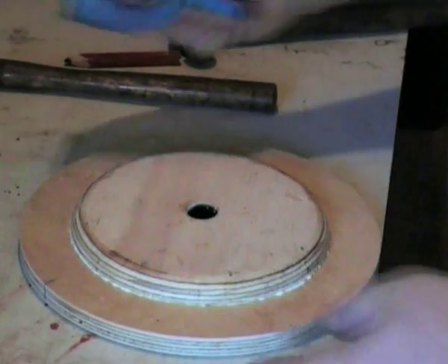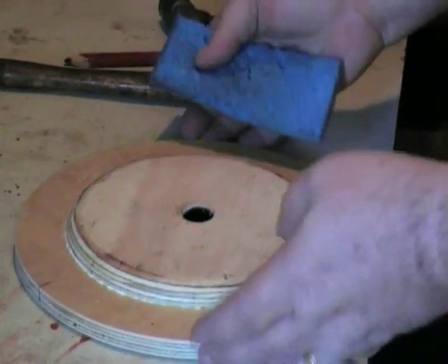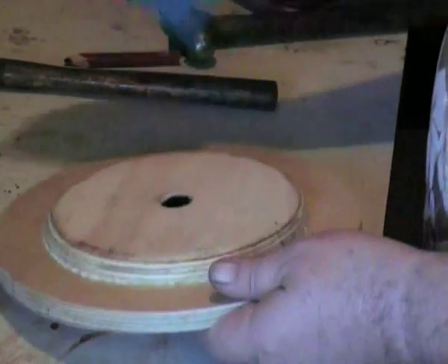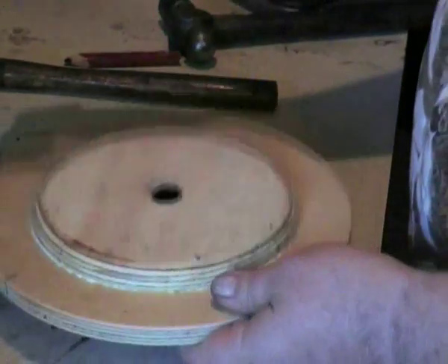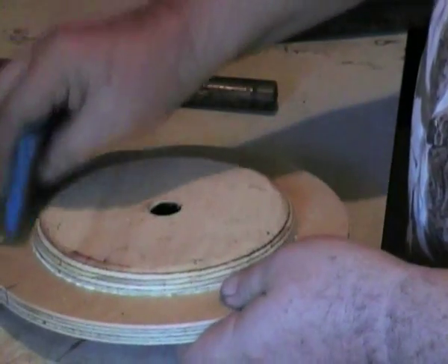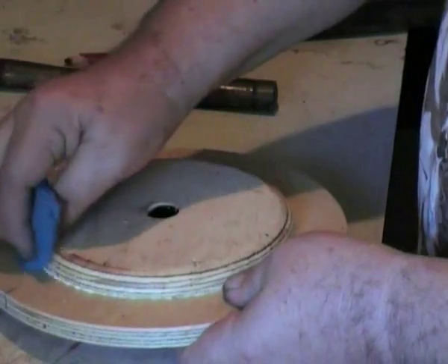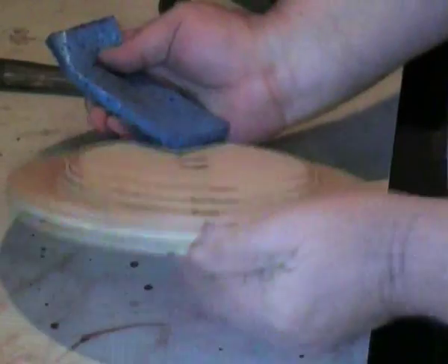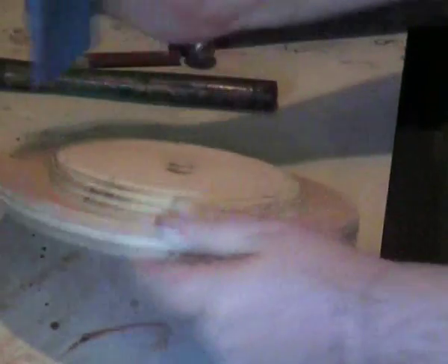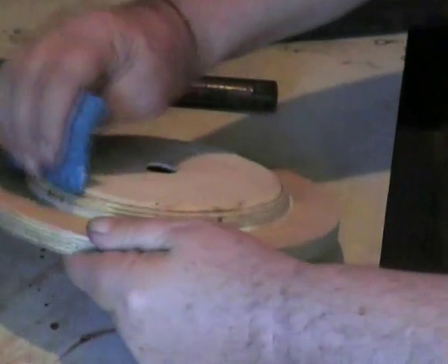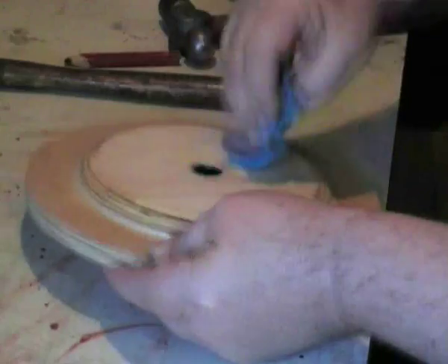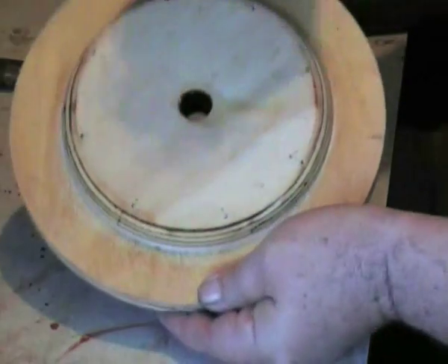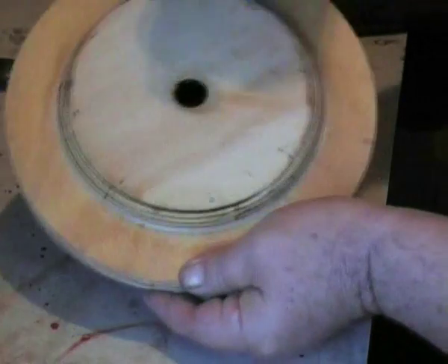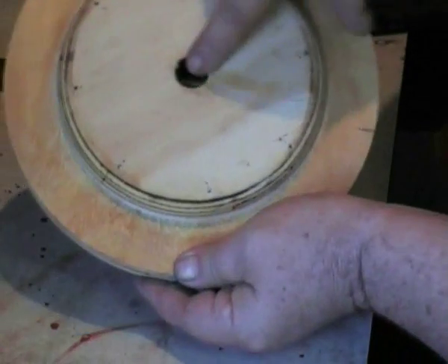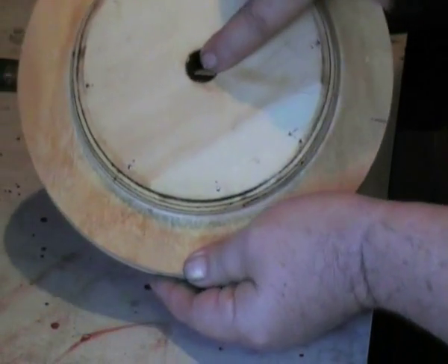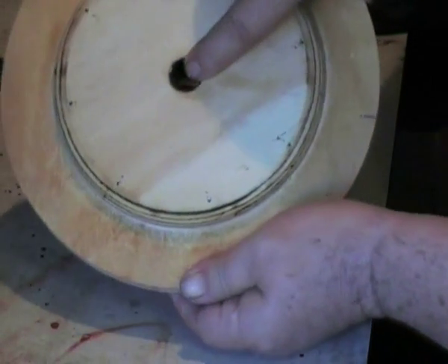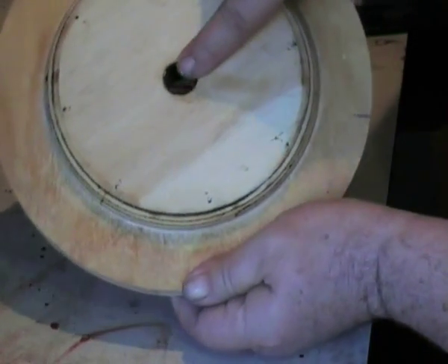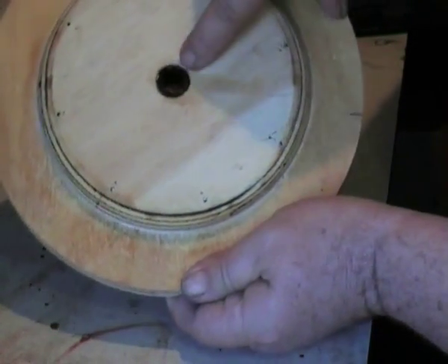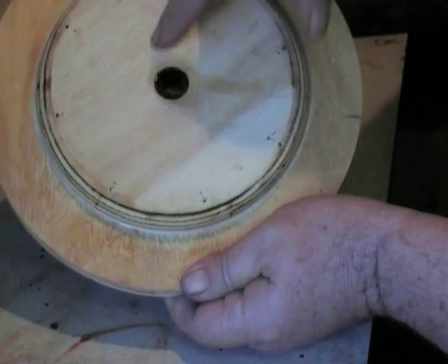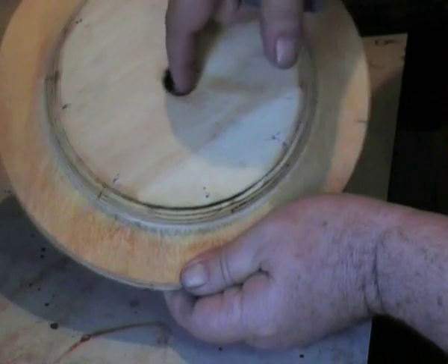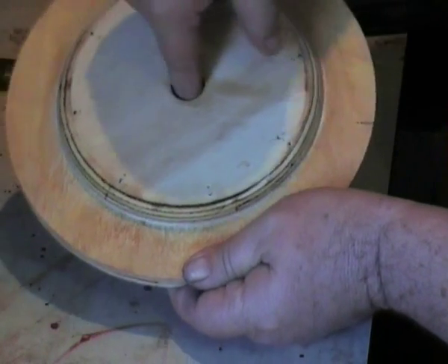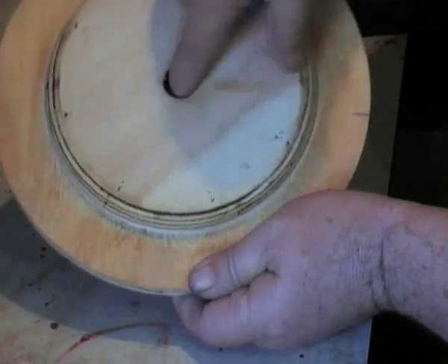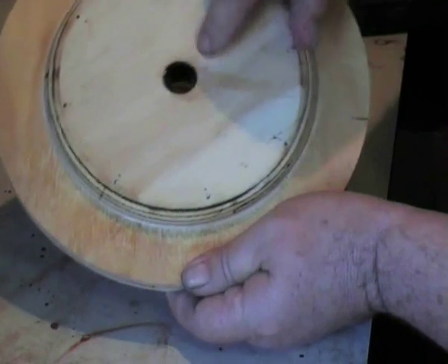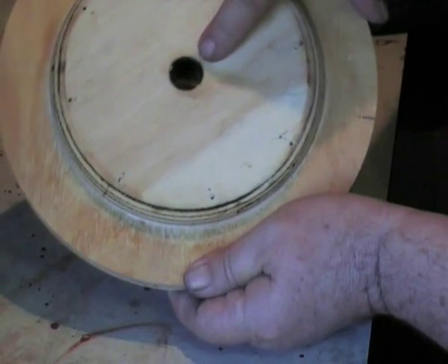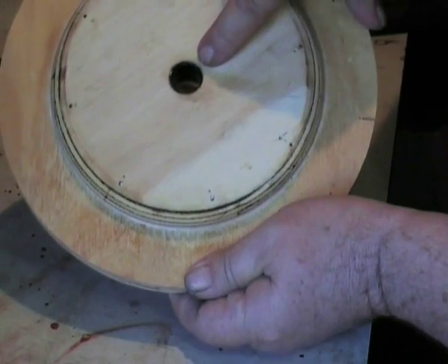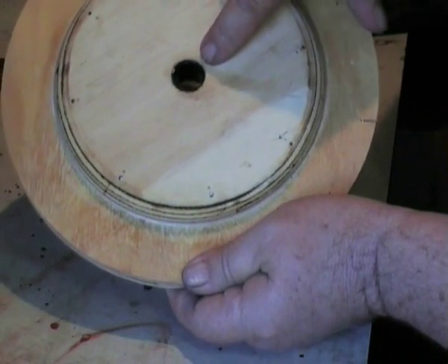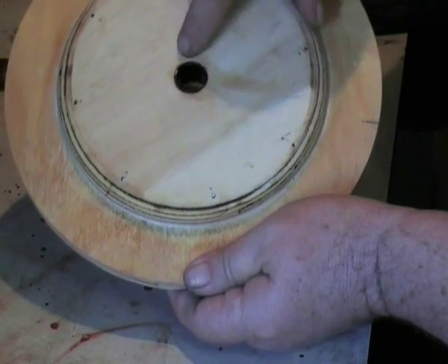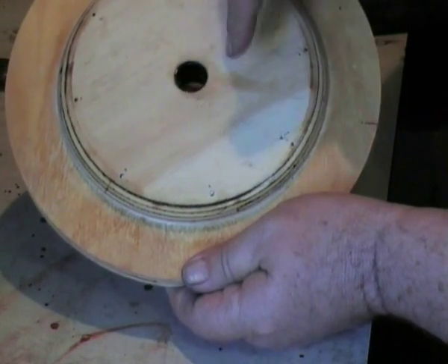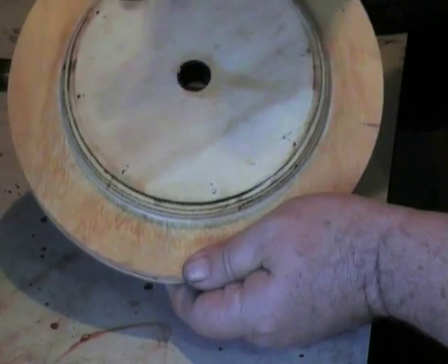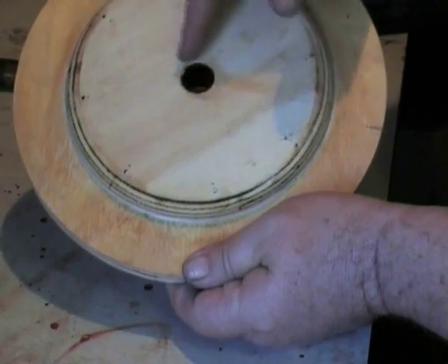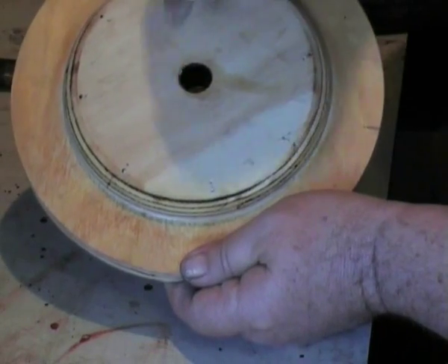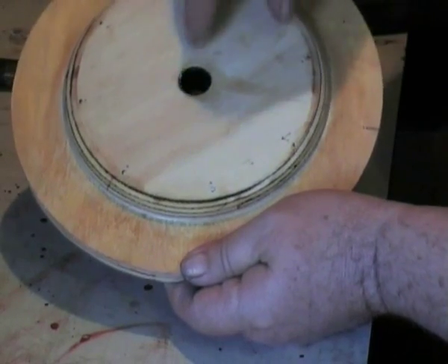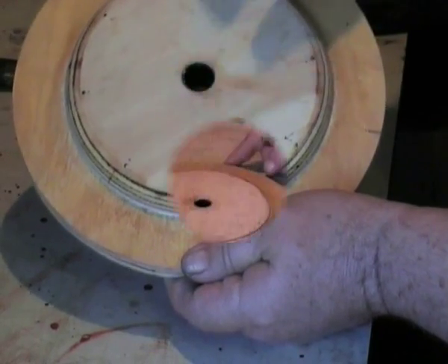With a damp cloth or a damp sponge, wipe any excess glue. Now you understand why we've got the big poly tube in the core — that prevents any glue from building up inside and drying, in which case you would then have to re-bore the centre.